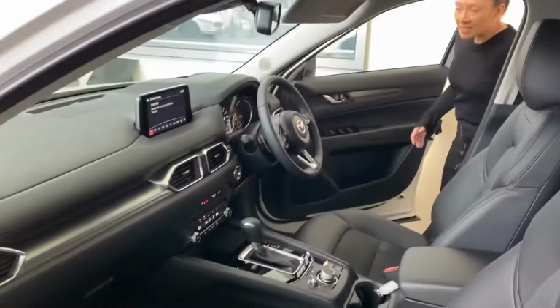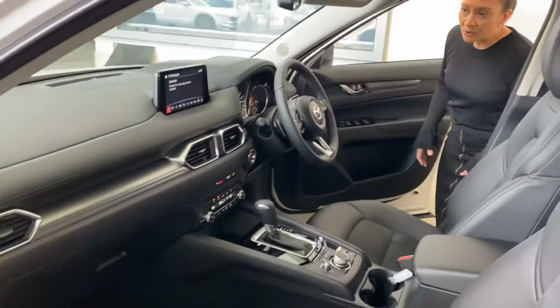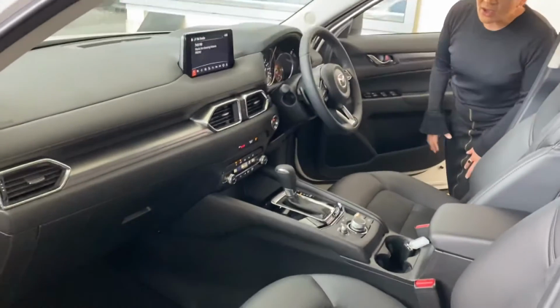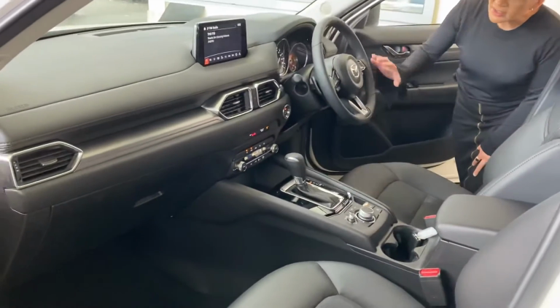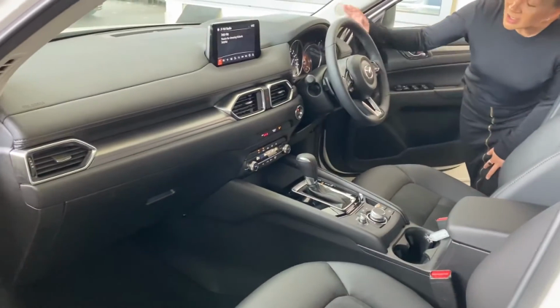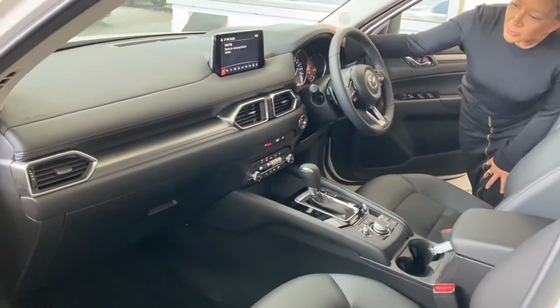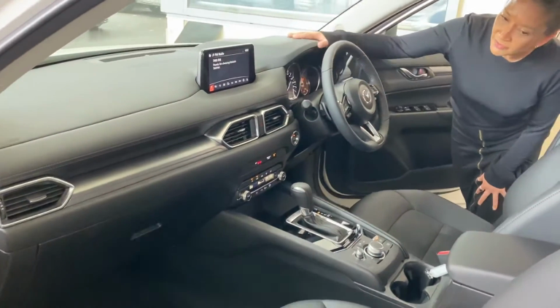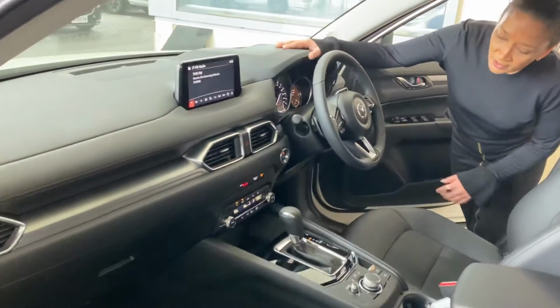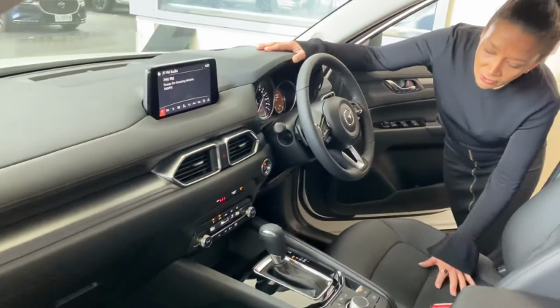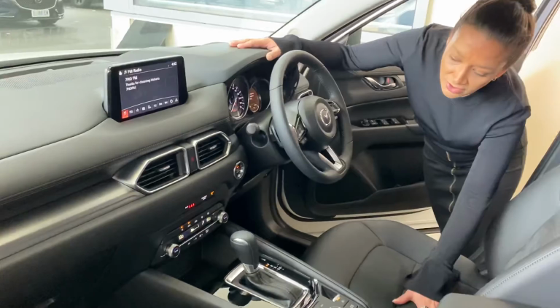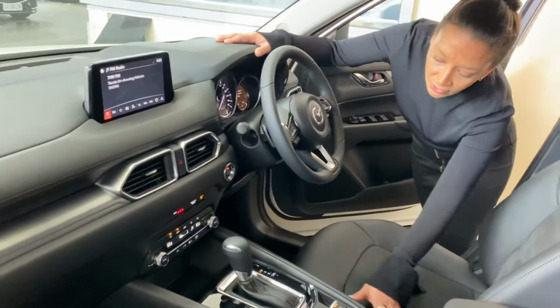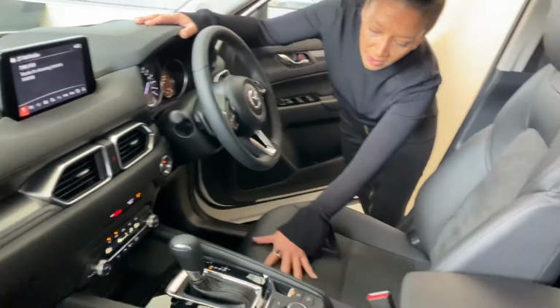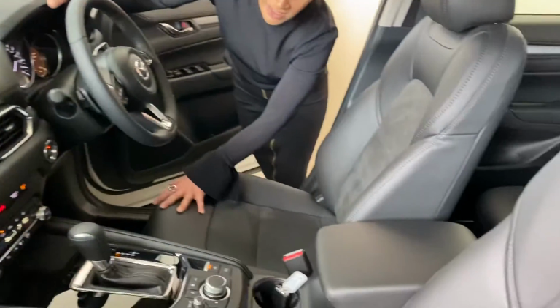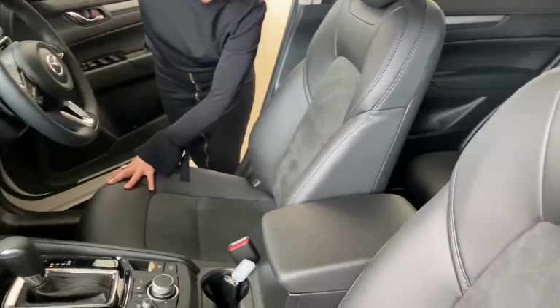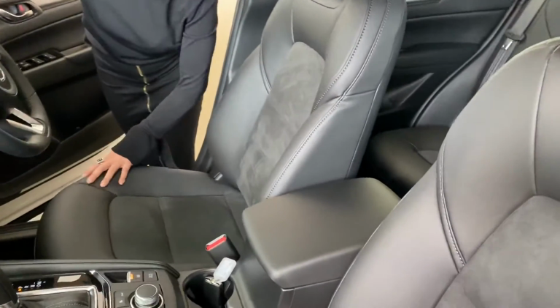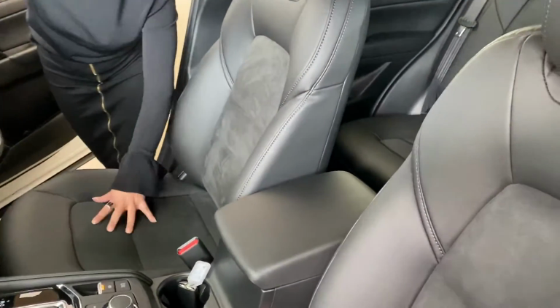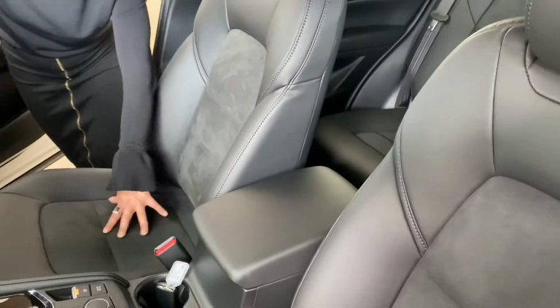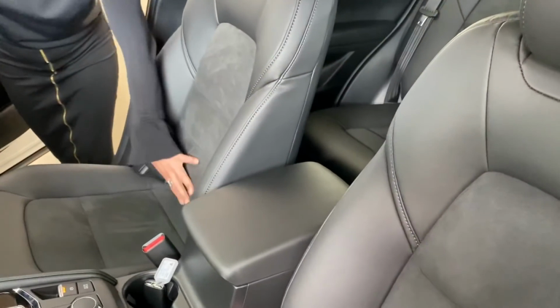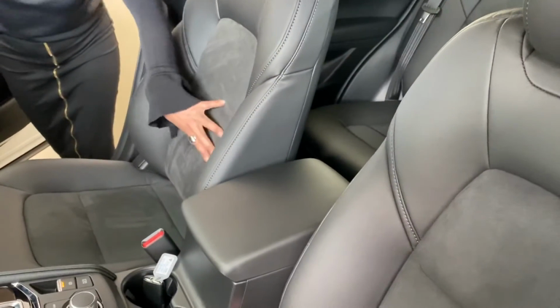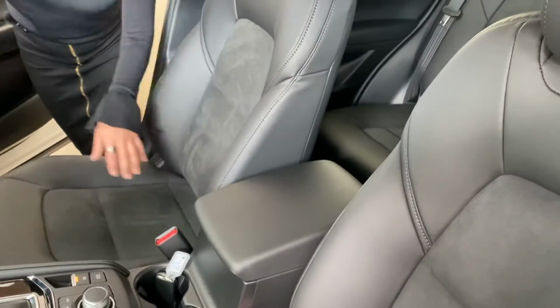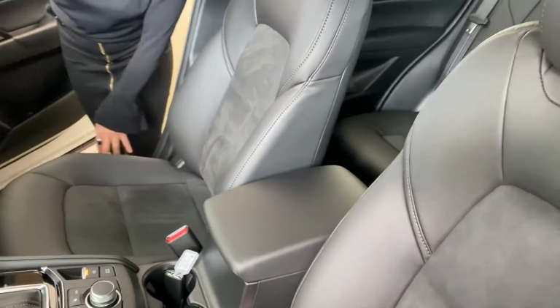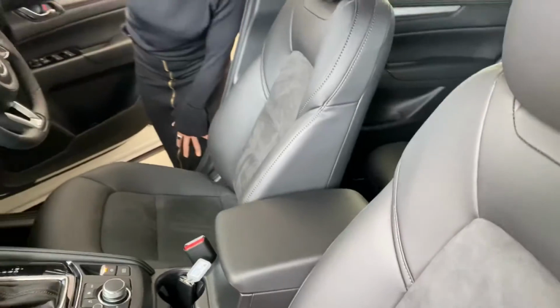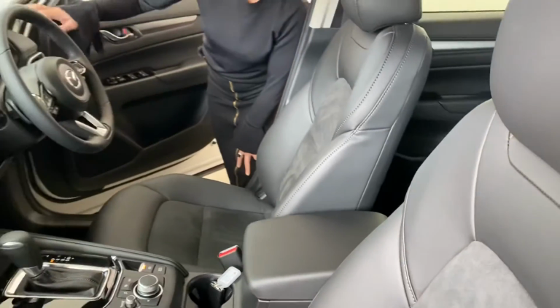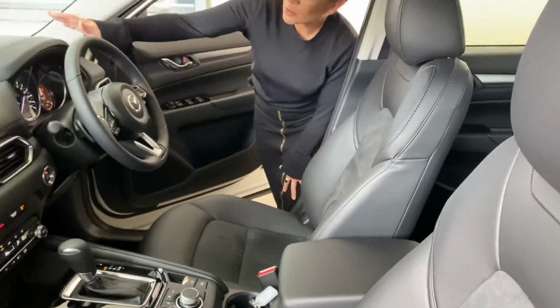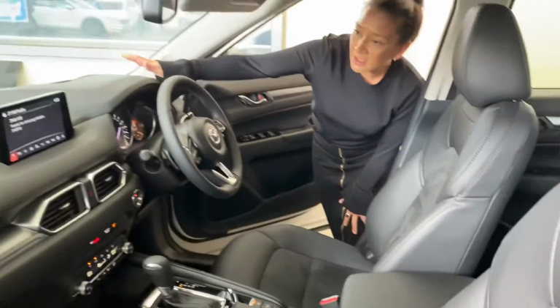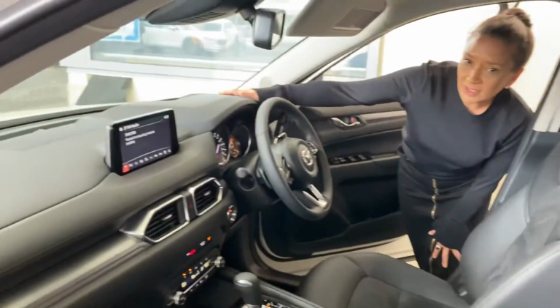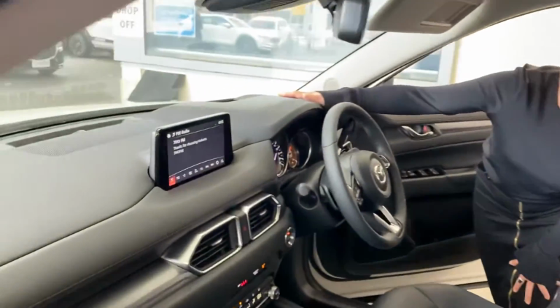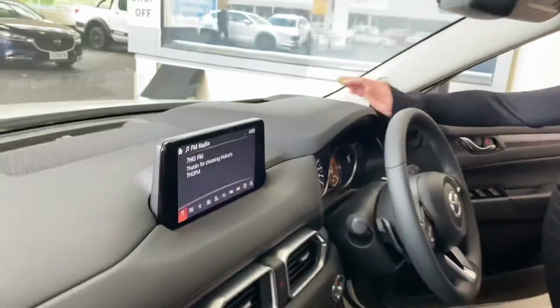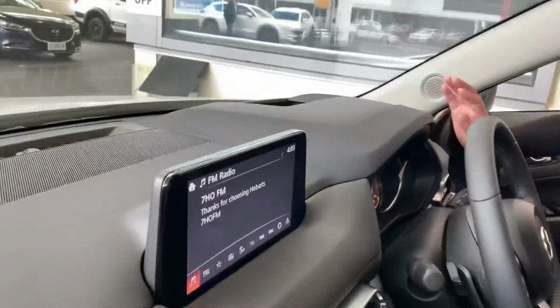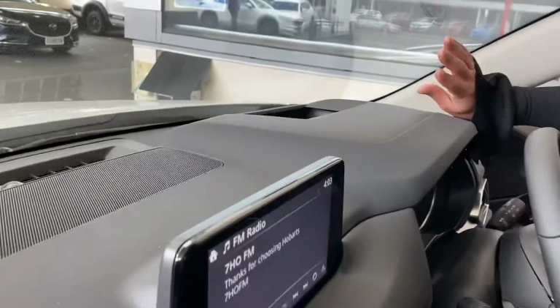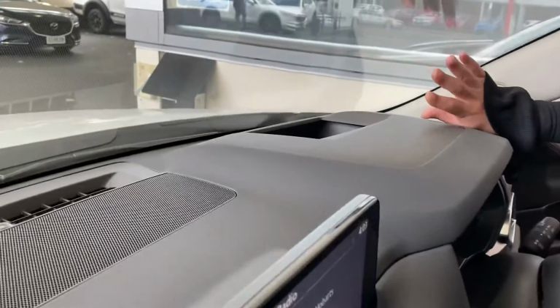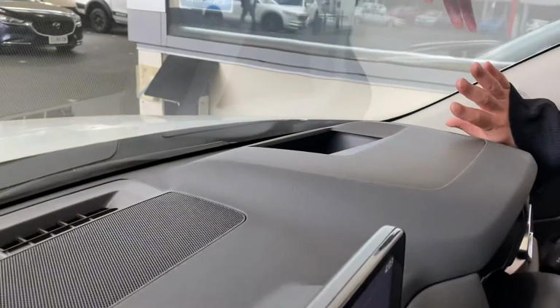Taking a look inside, the design is still a beautiful finish, but you do also pick up Maztec seats with suede inserts. And another bonus feature will be your active driving display, which is a projection that sits on the windscreen.